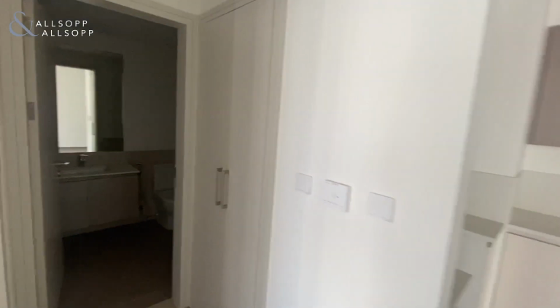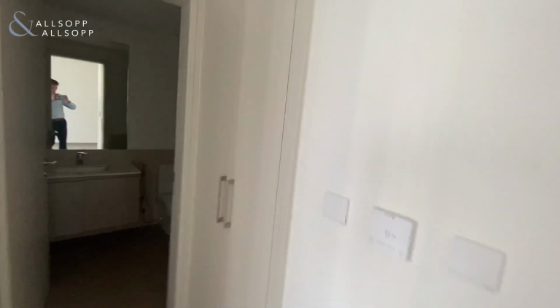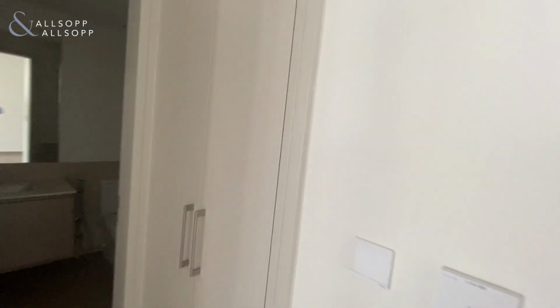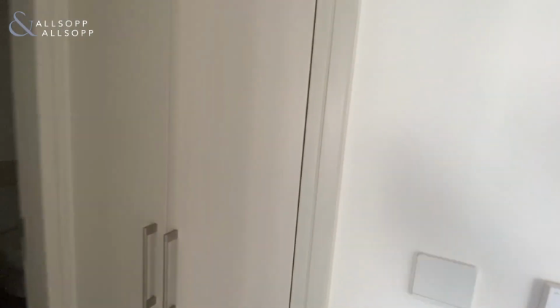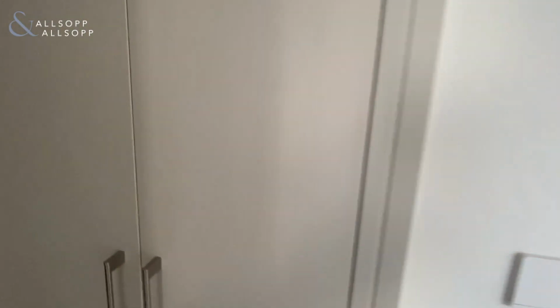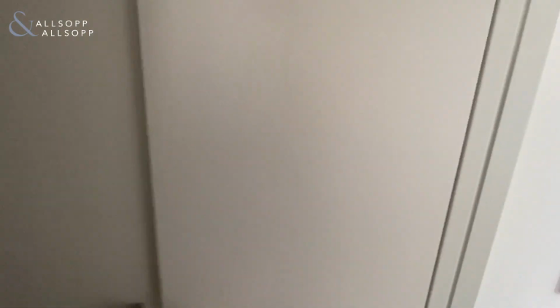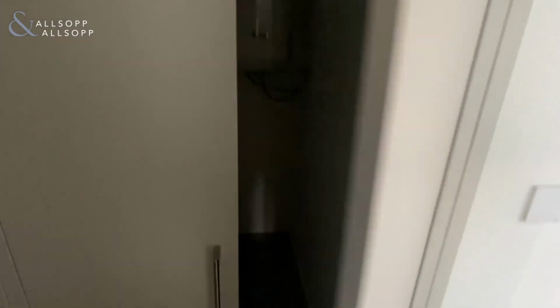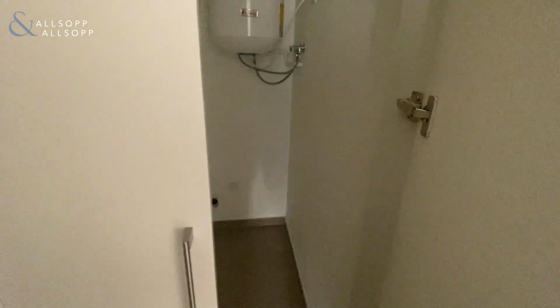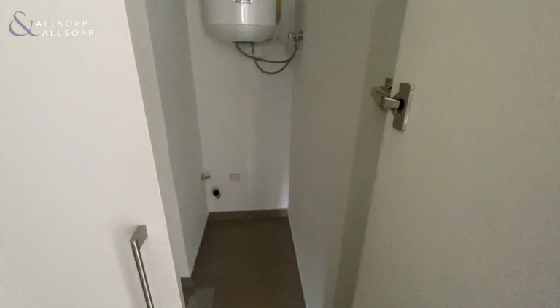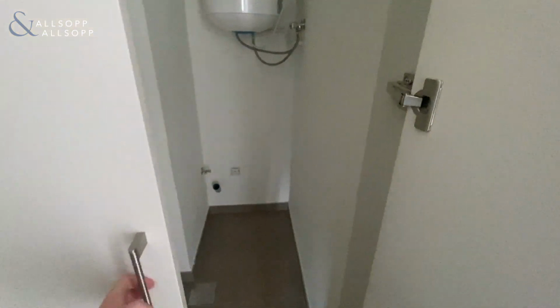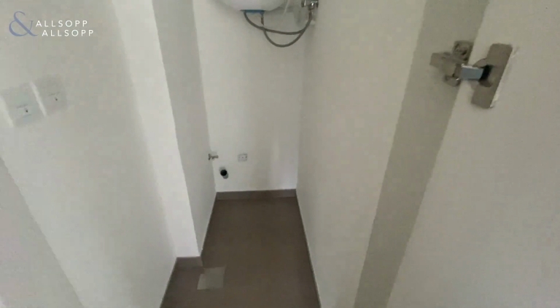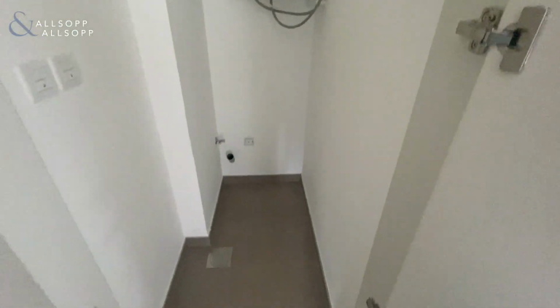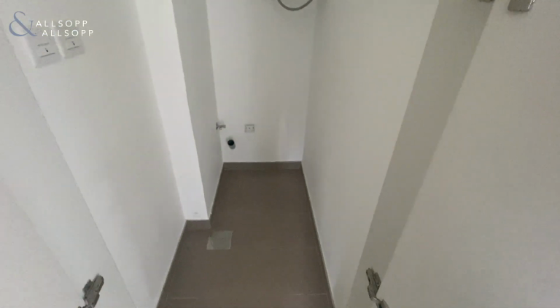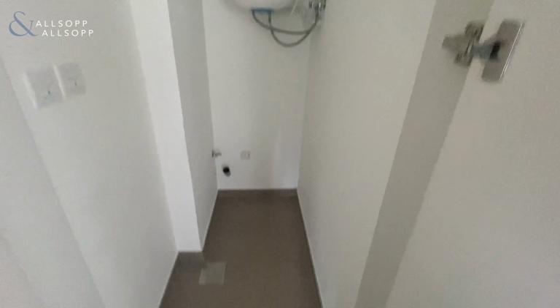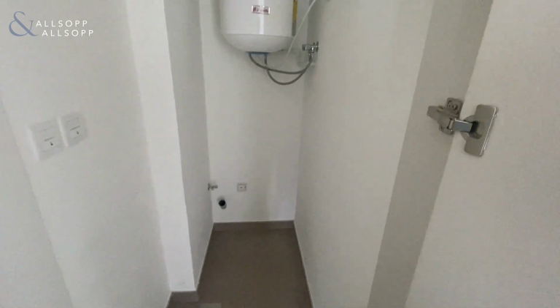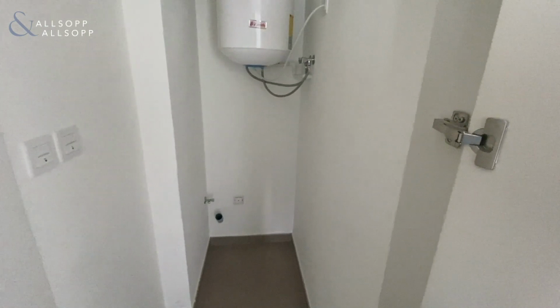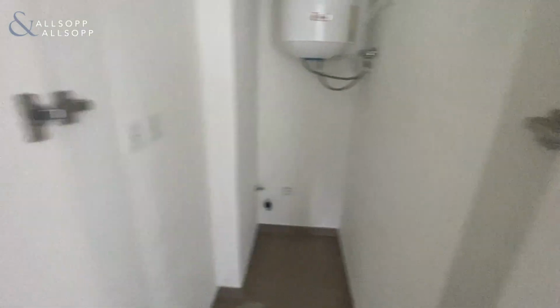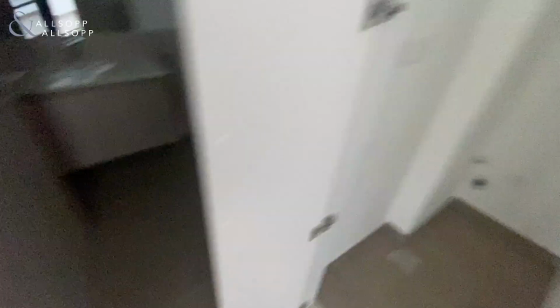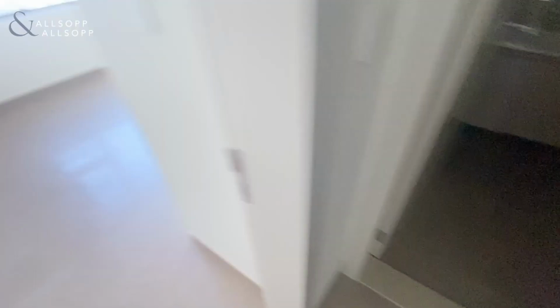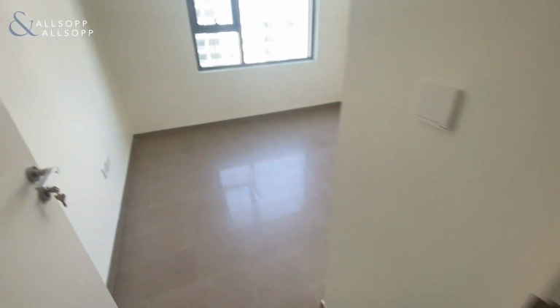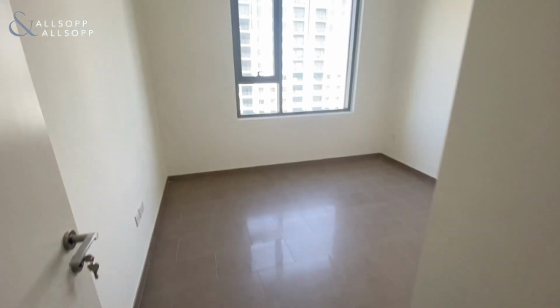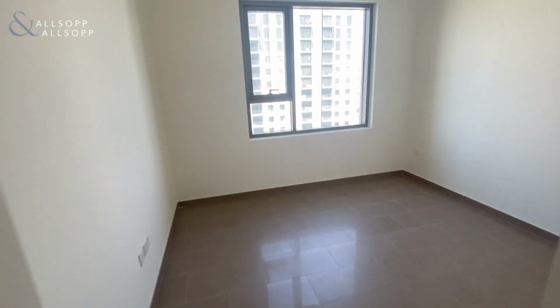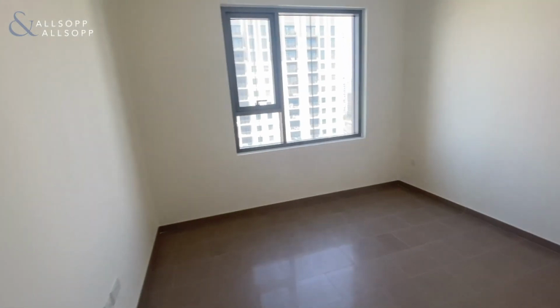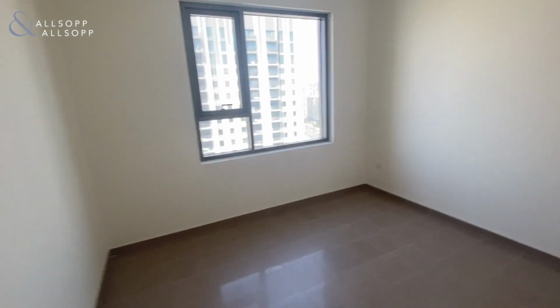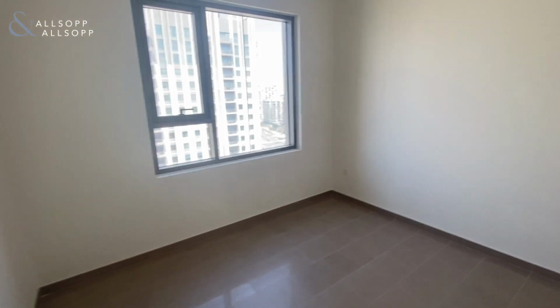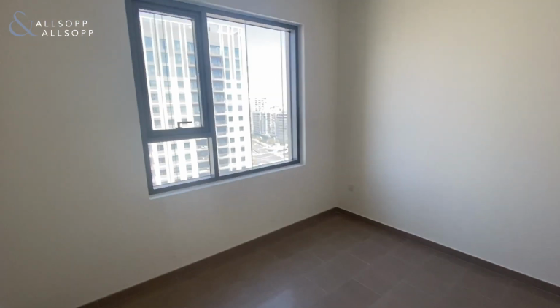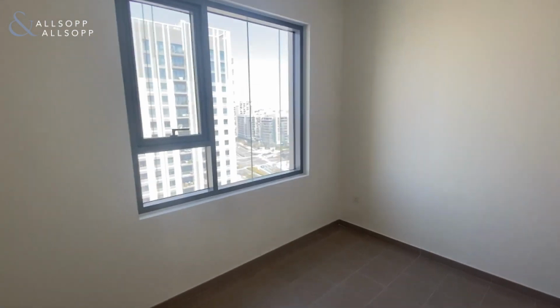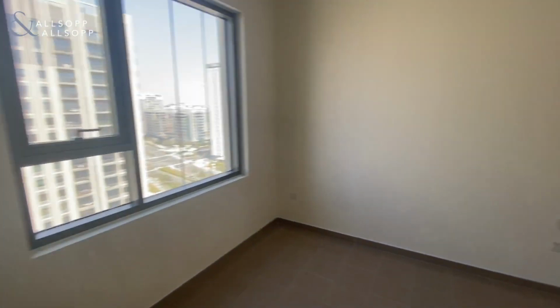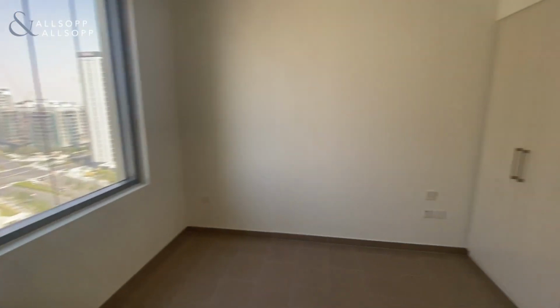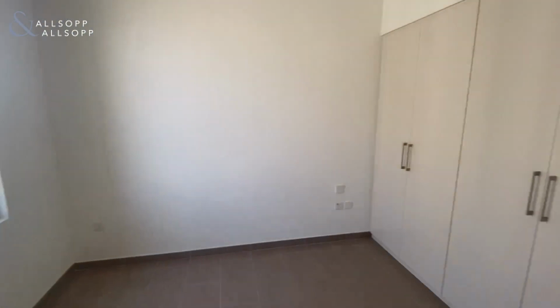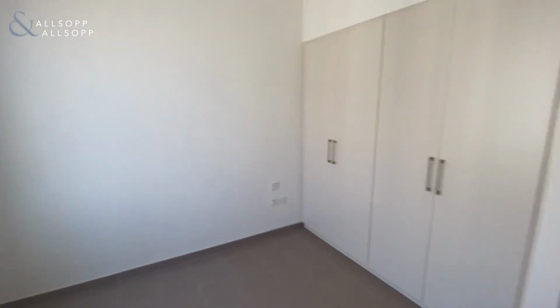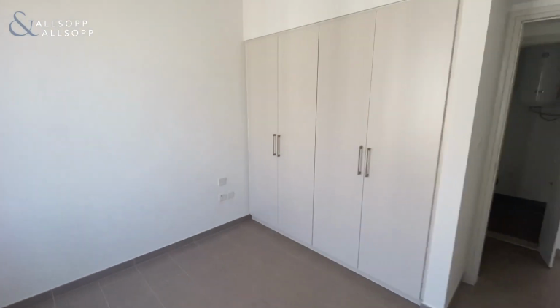In the hallway you have a laundry cupboard with space for a washing machine. The bedroom is a good size with space for a double bed, and you have fitted wardrobes.